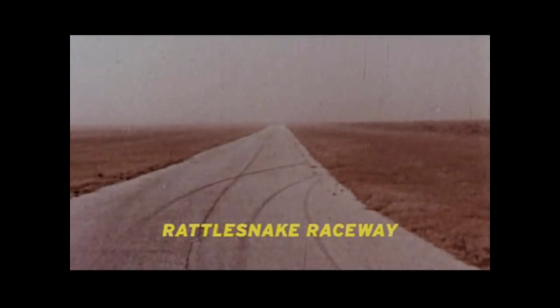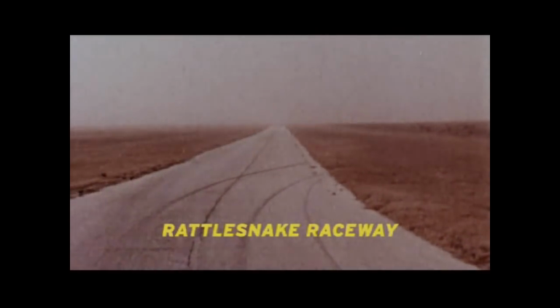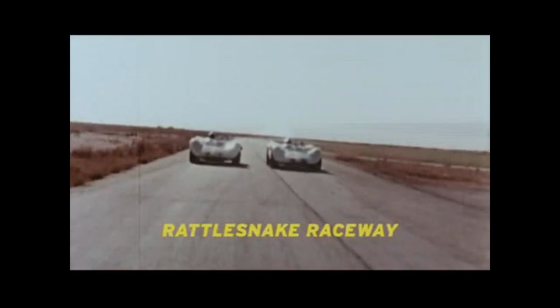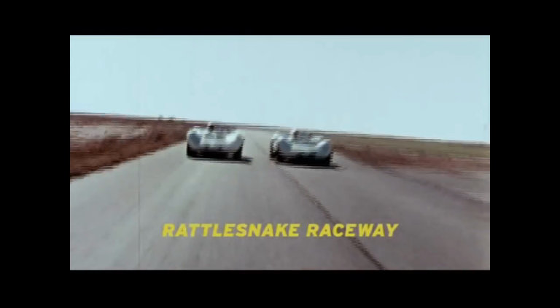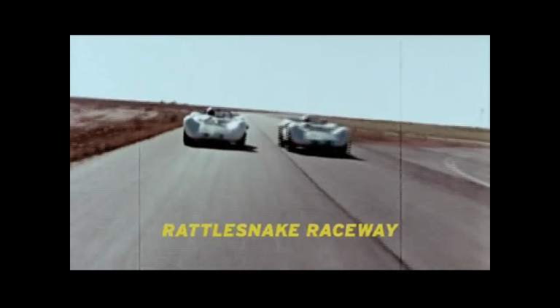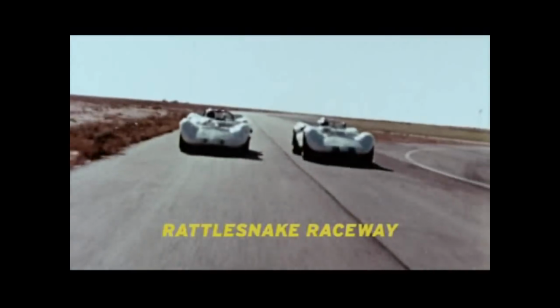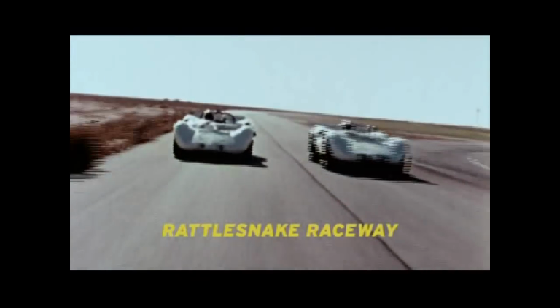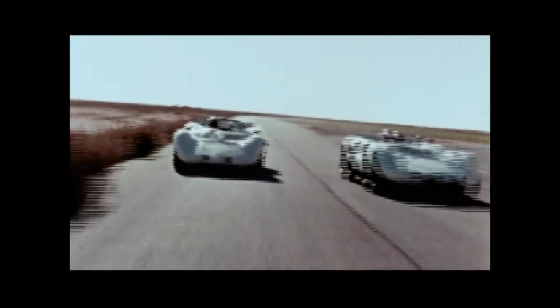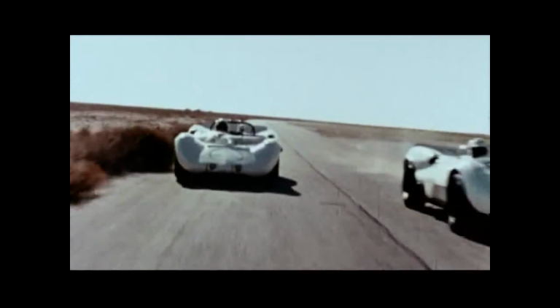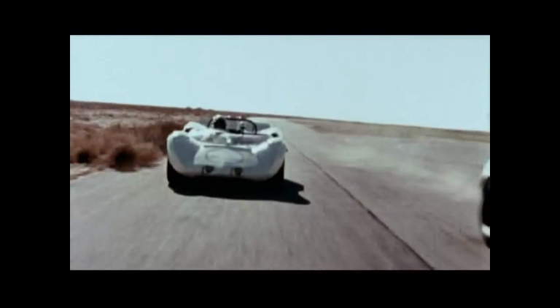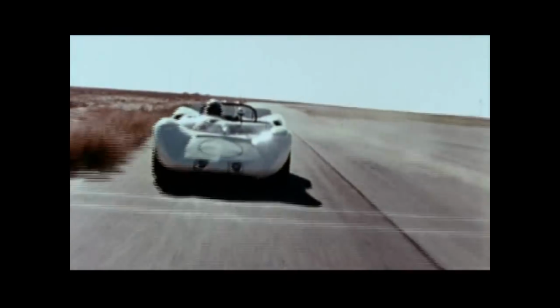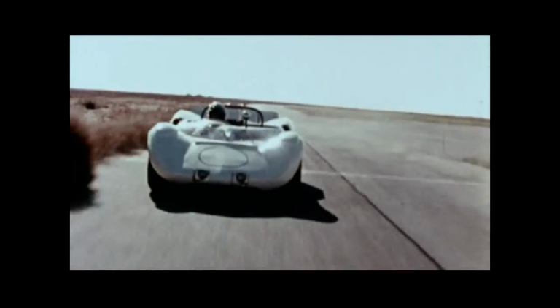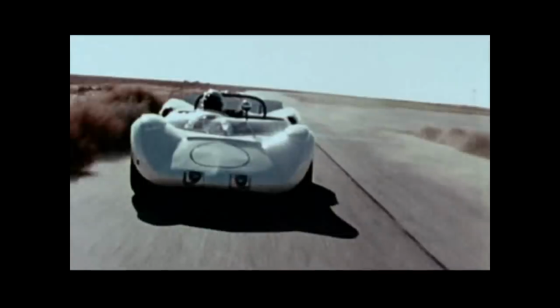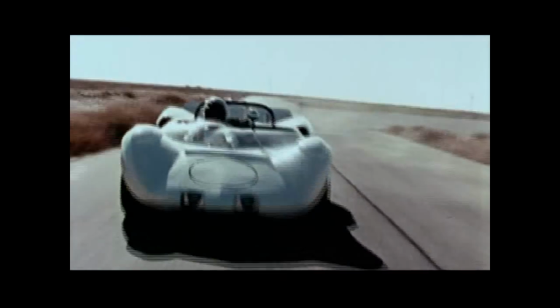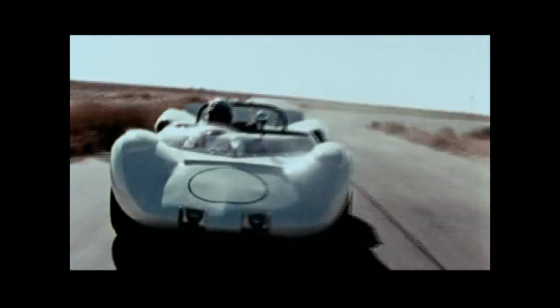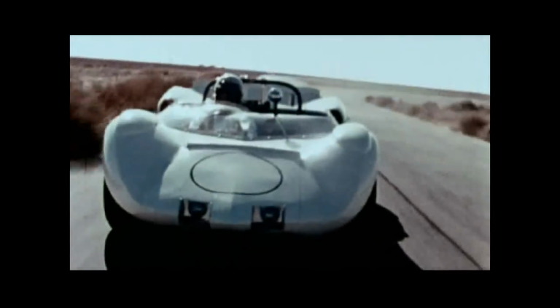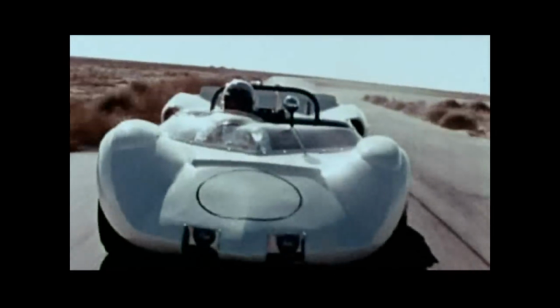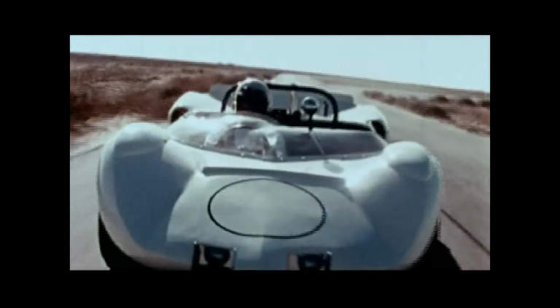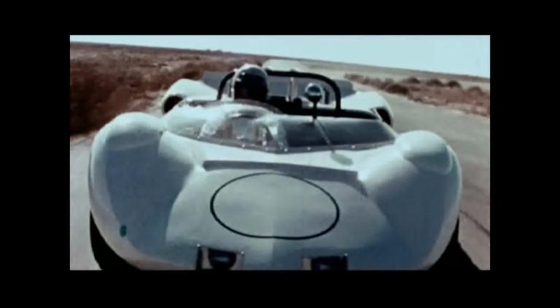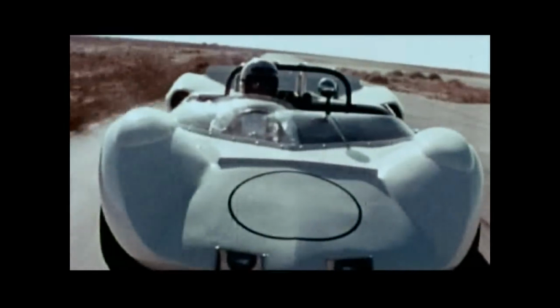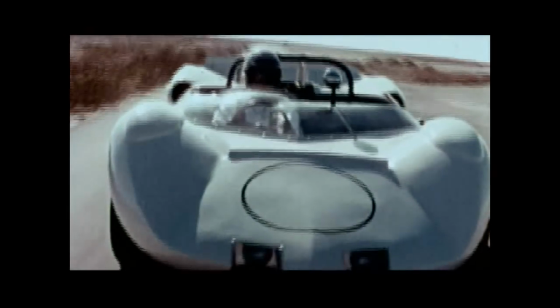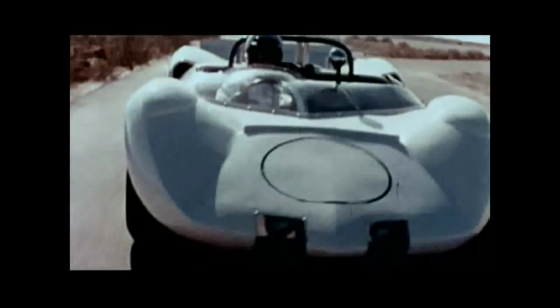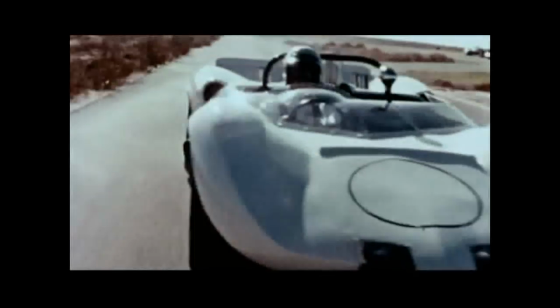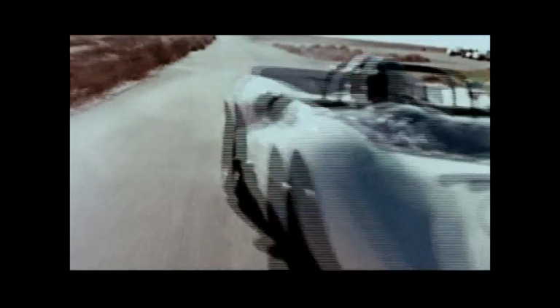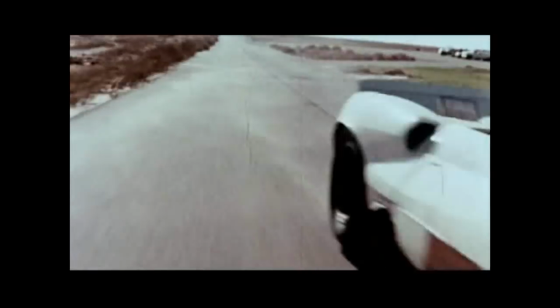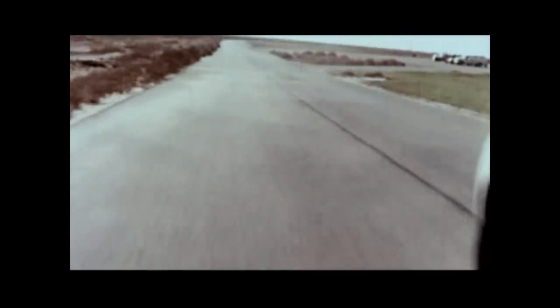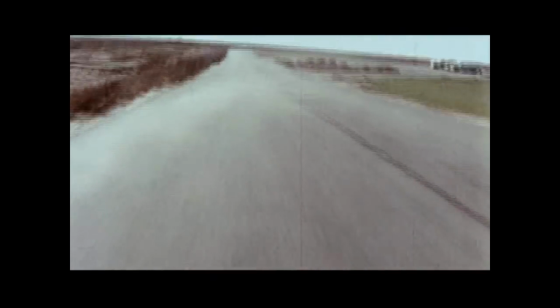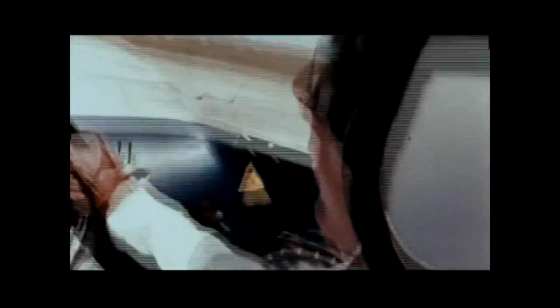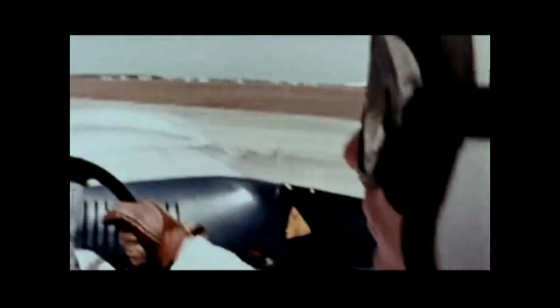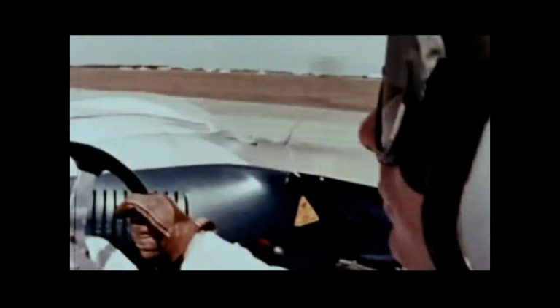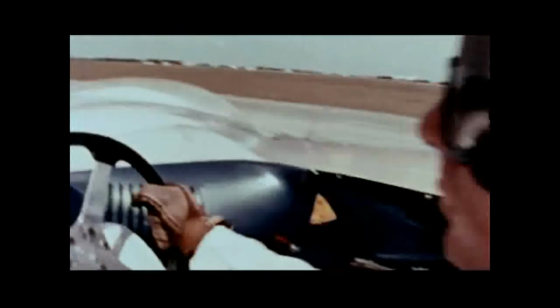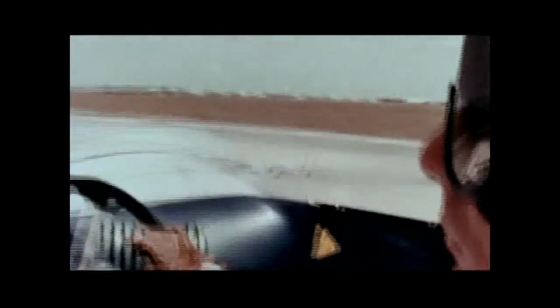We designed the Chaparral 2 with a monocoque chassis. I've been working a lot on aerodynamics, improving our car's speed in fast turns.